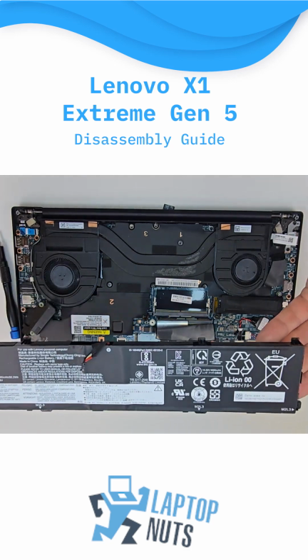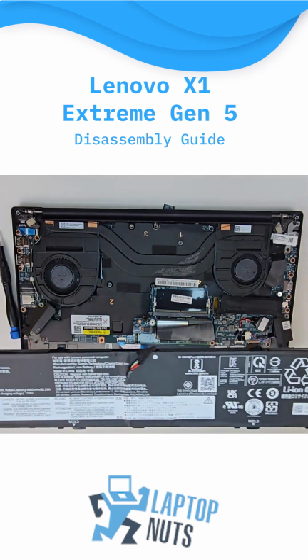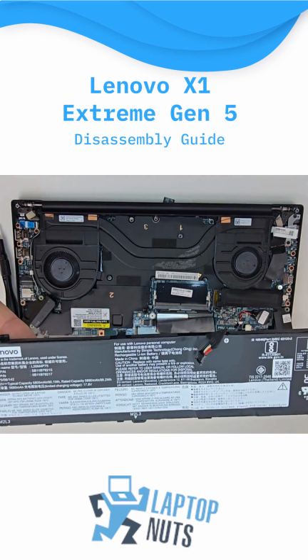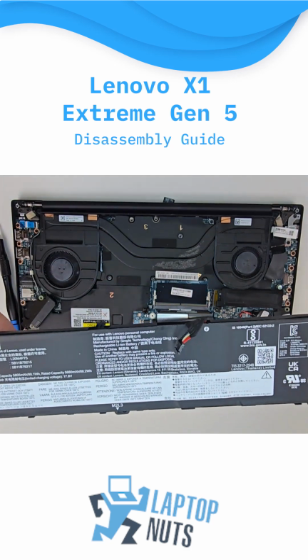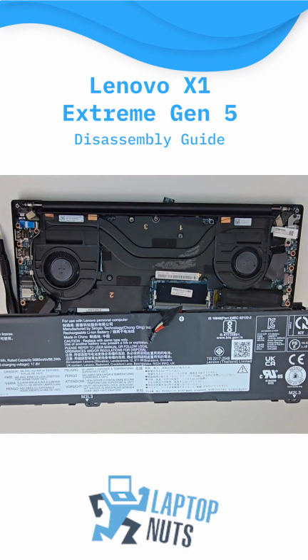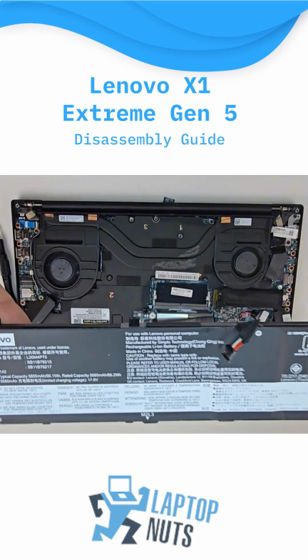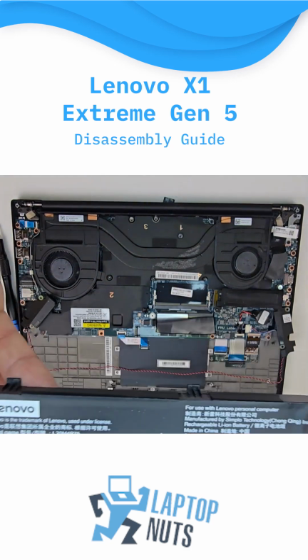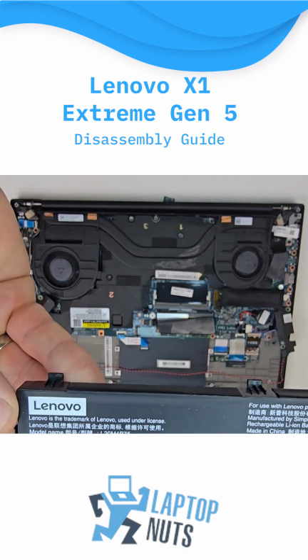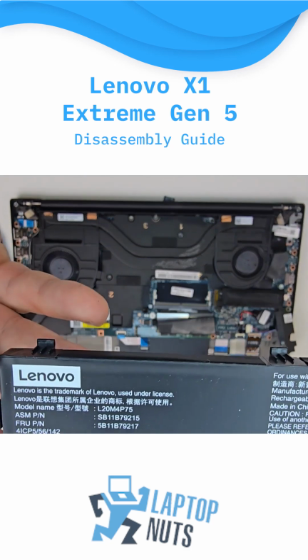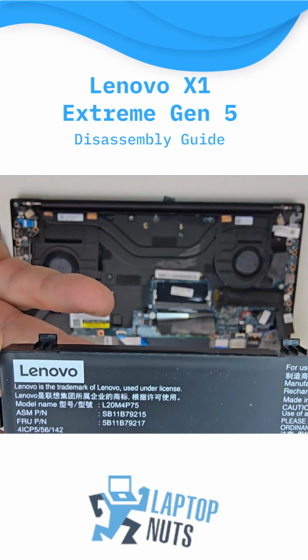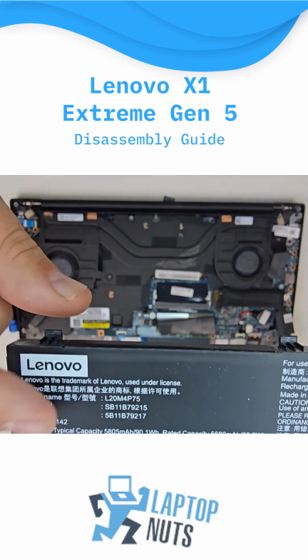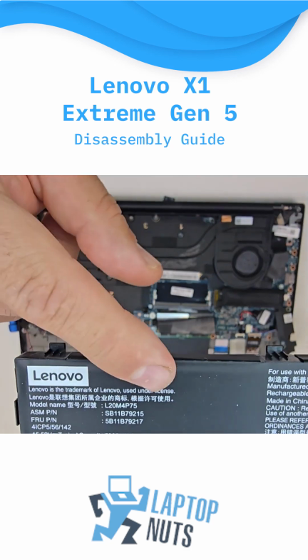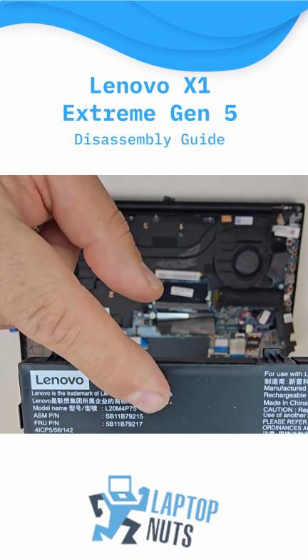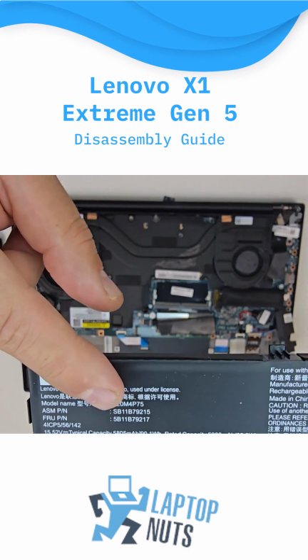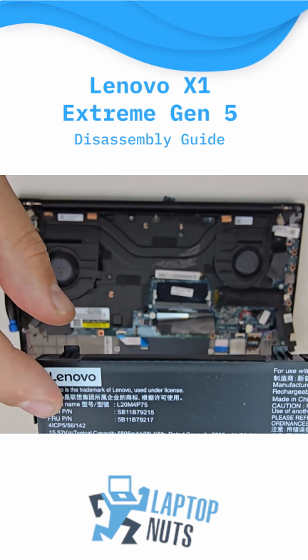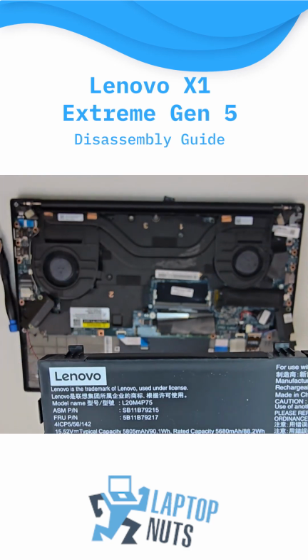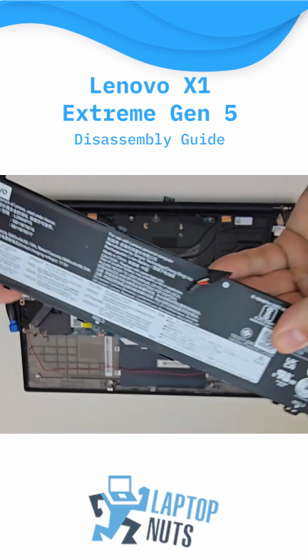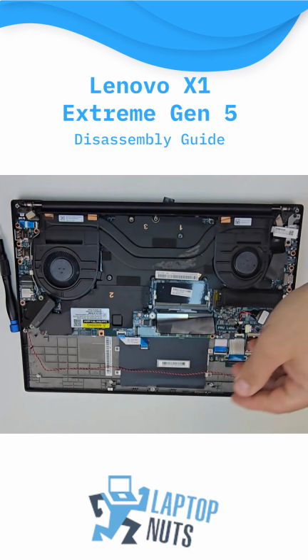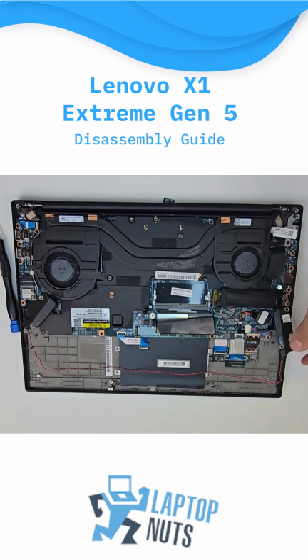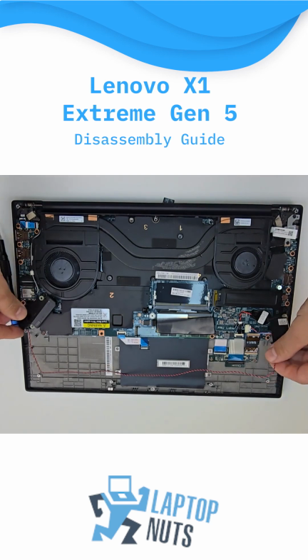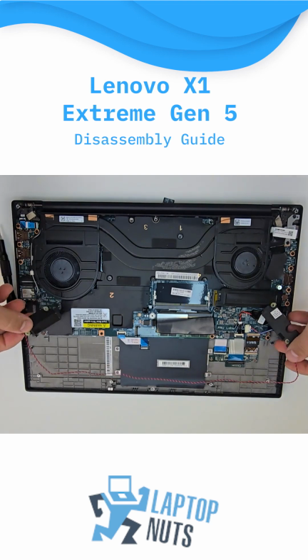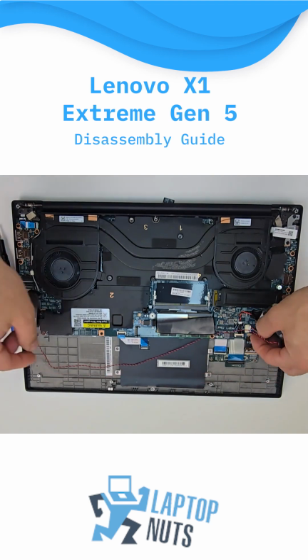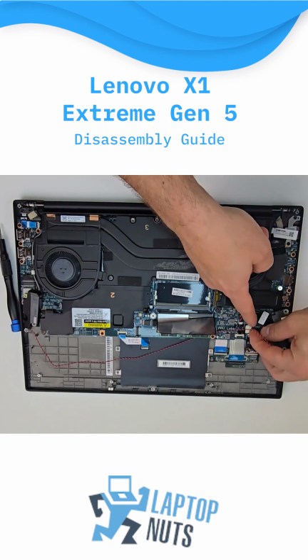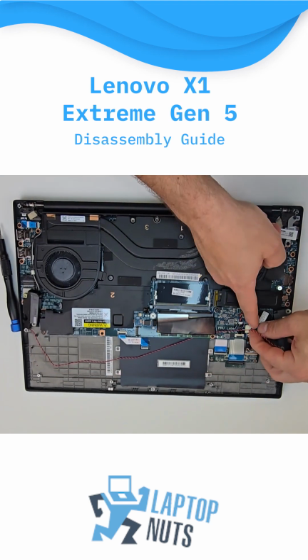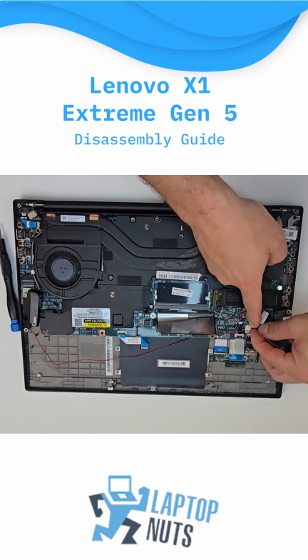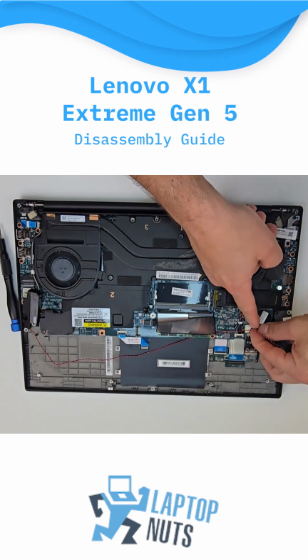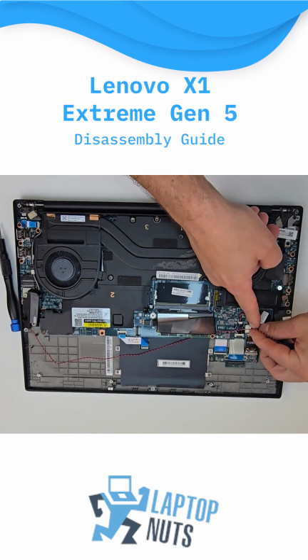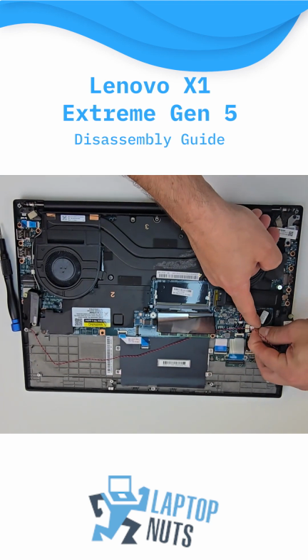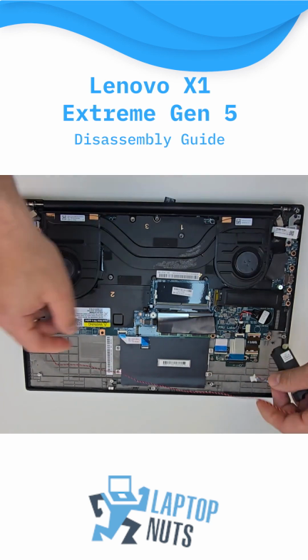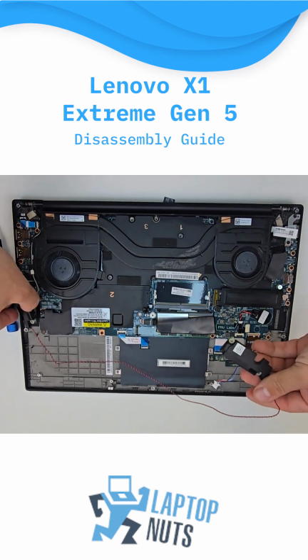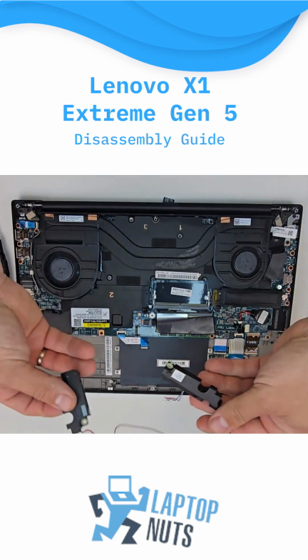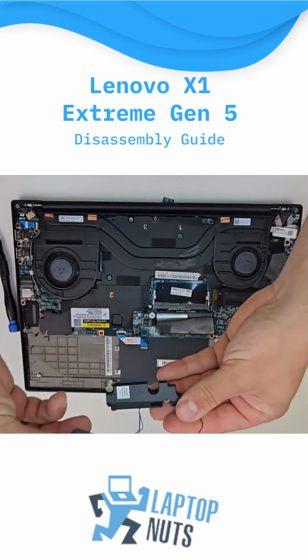You can find the battery part number located on the top left corner. Now, let's pull the speakers out.